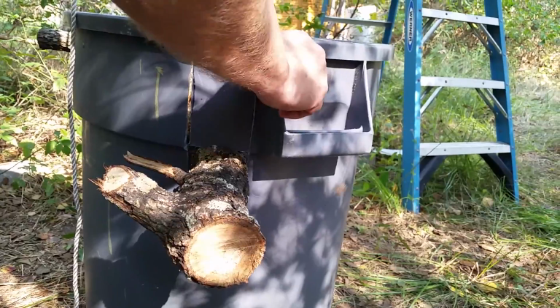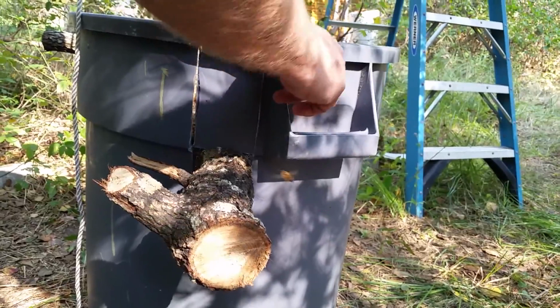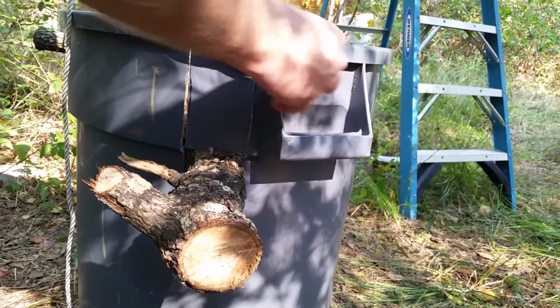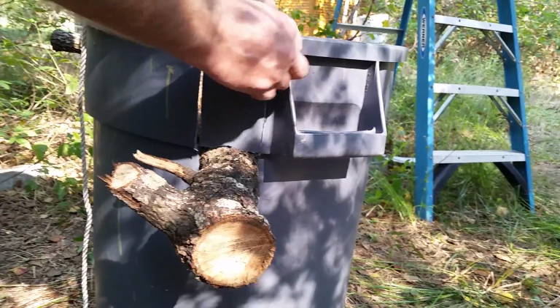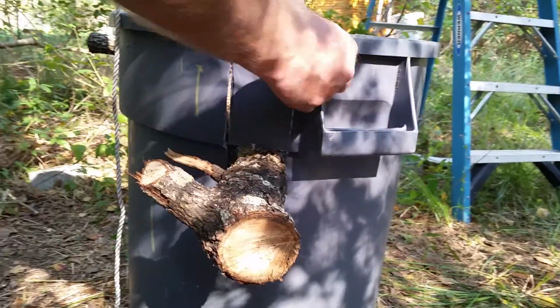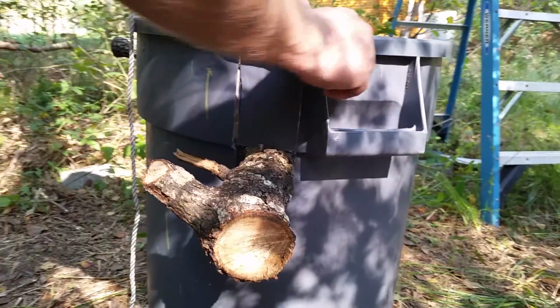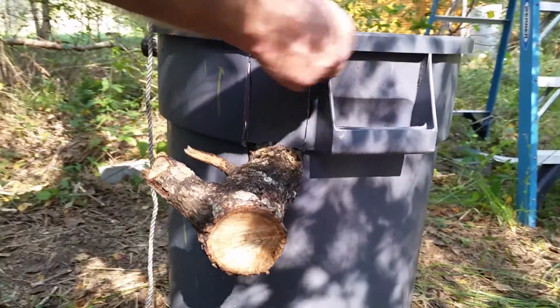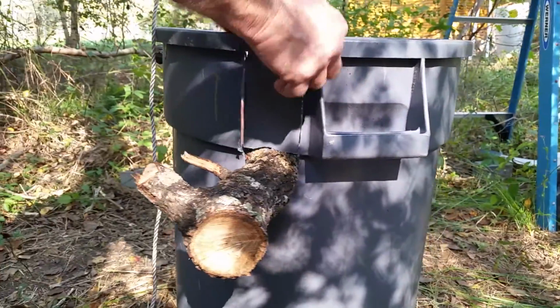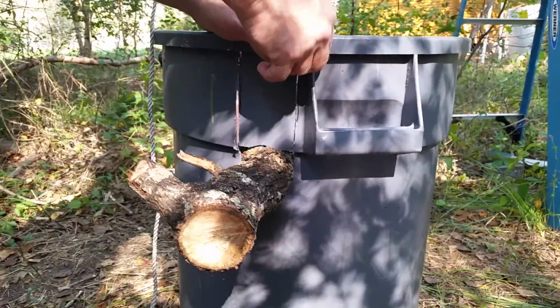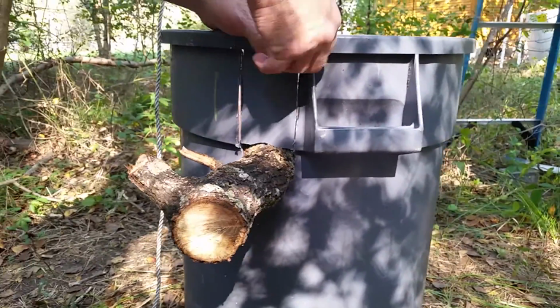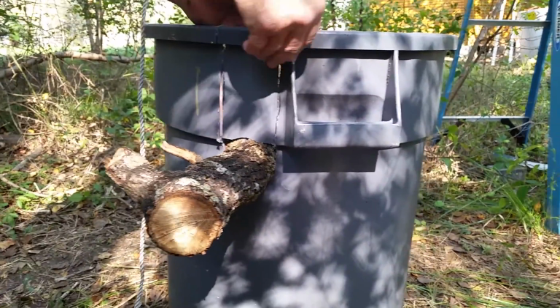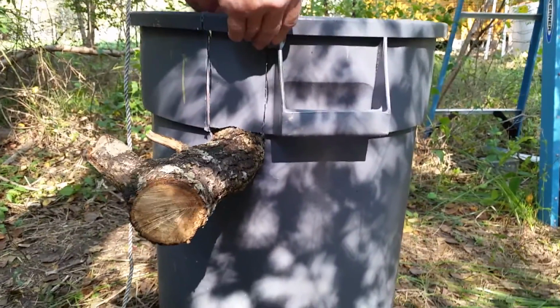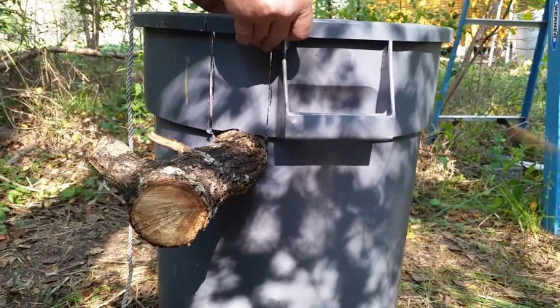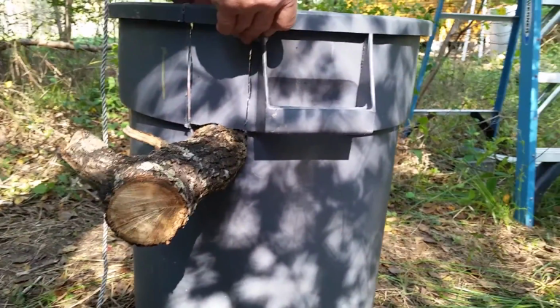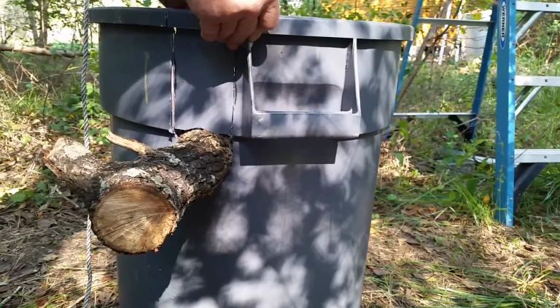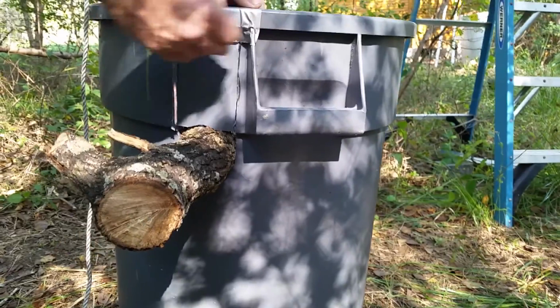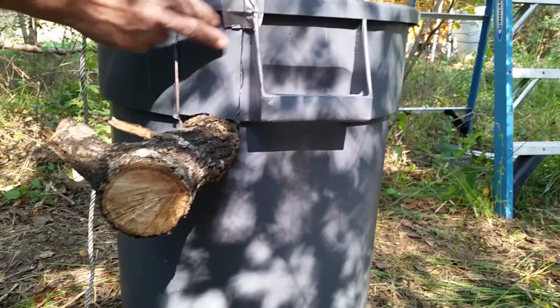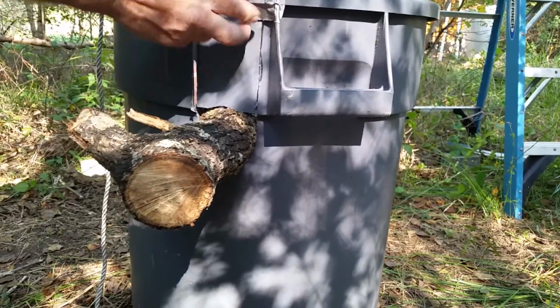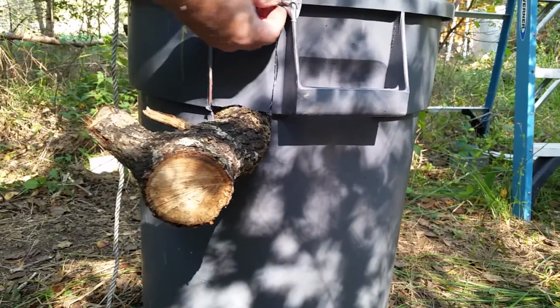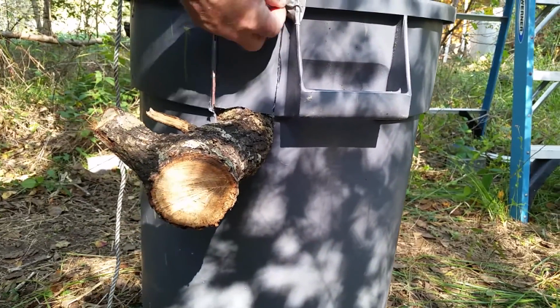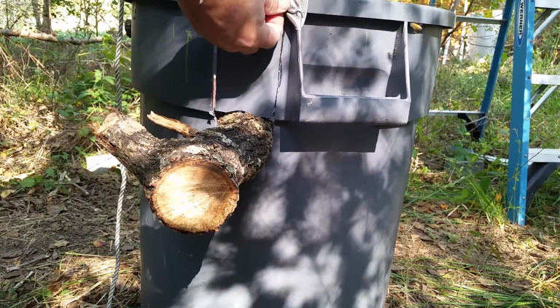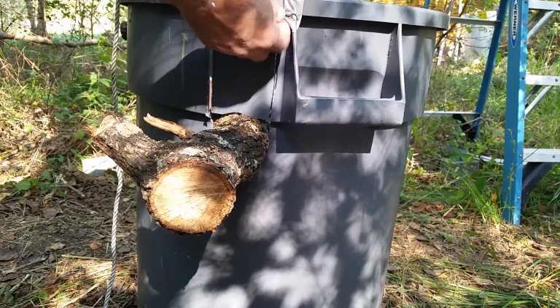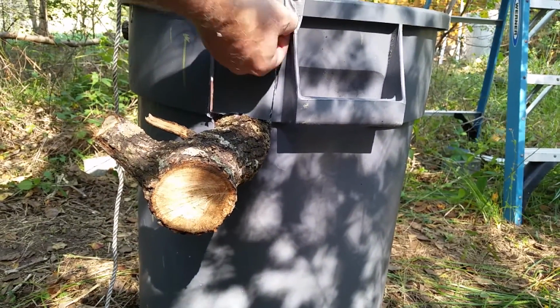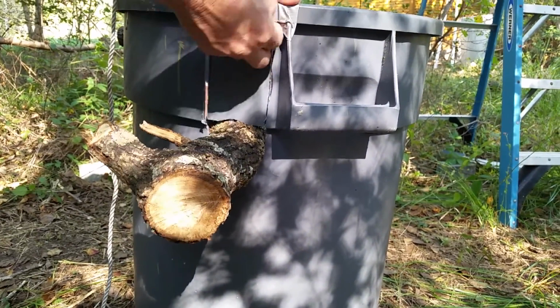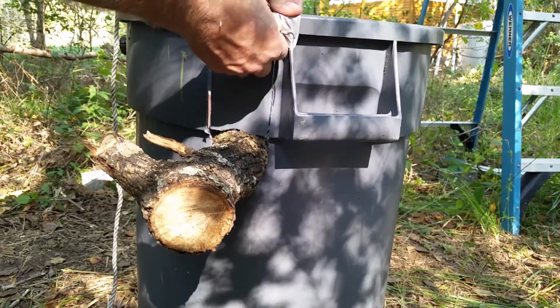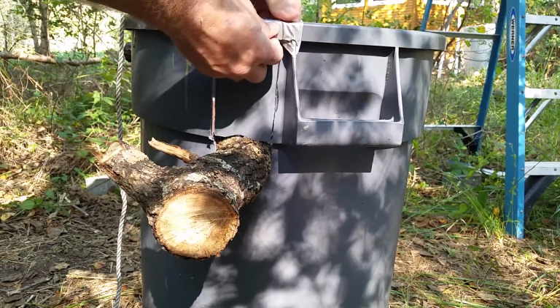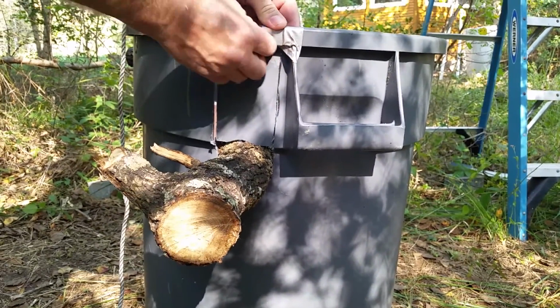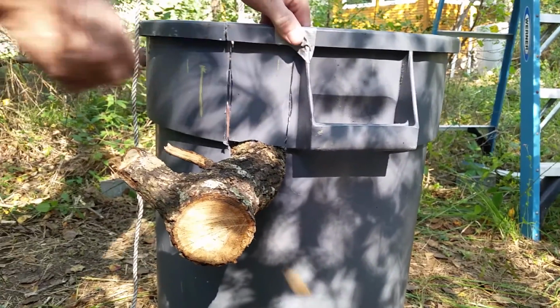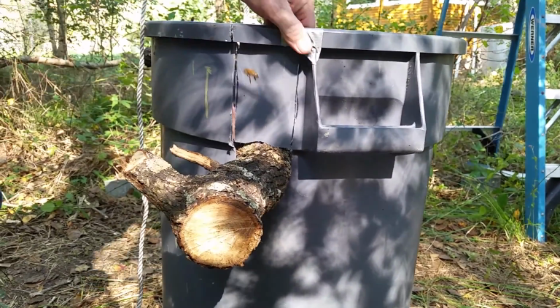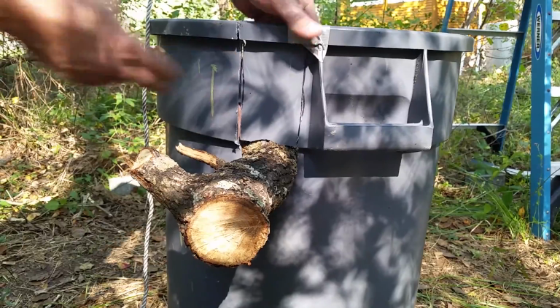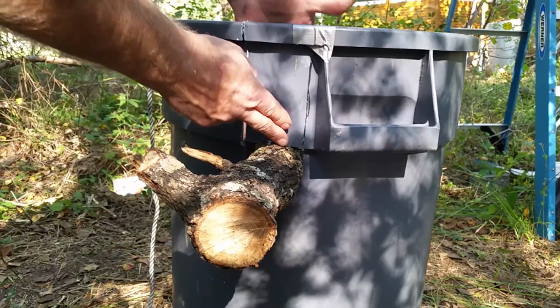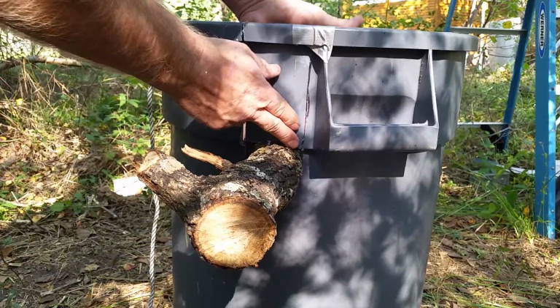After those are sealed up, what we're going to do is get some steel wool and fill in all the little bitty cracks that are around the log and any that still remain around the pieces that we're putting back in right now.